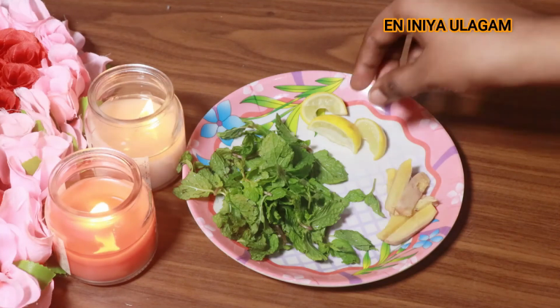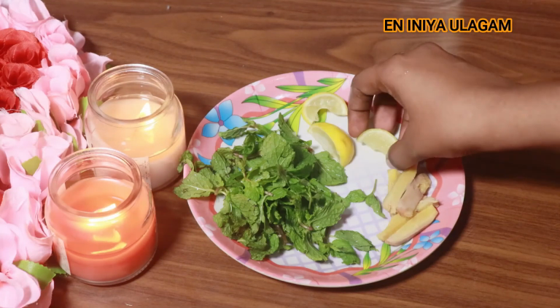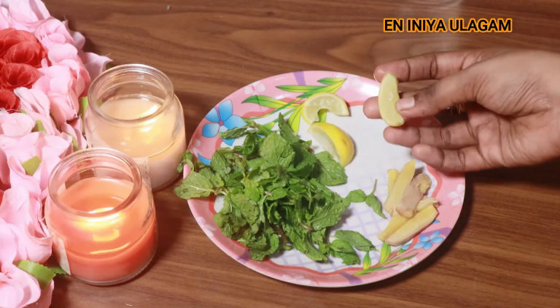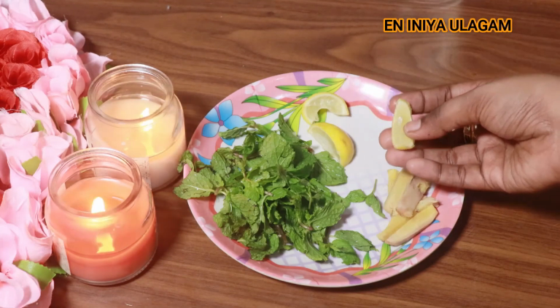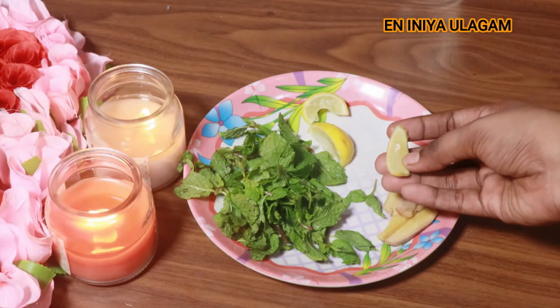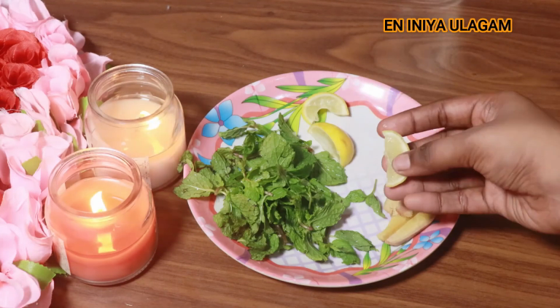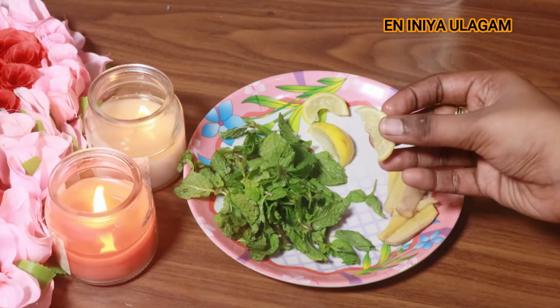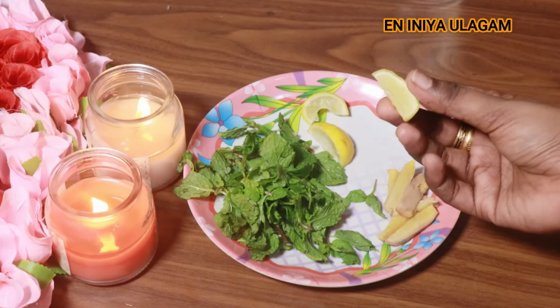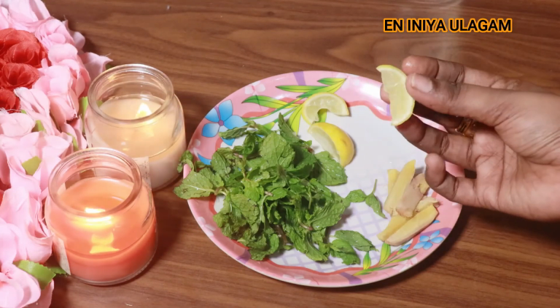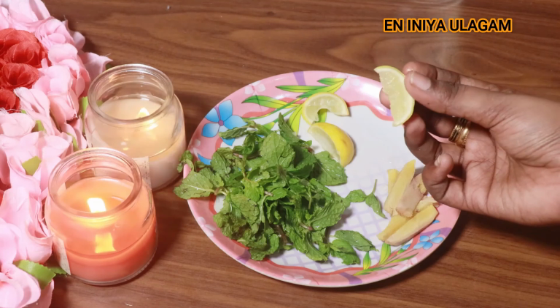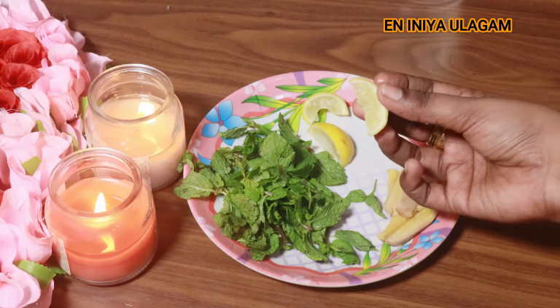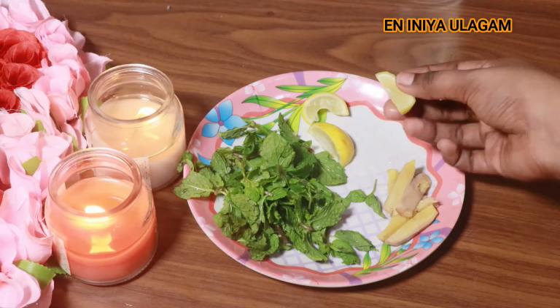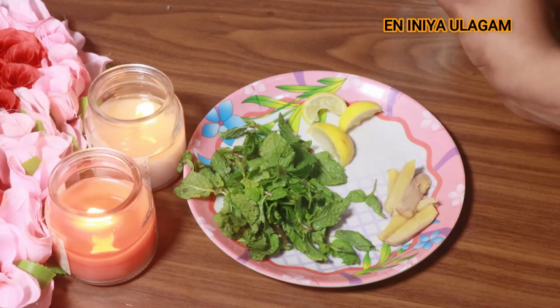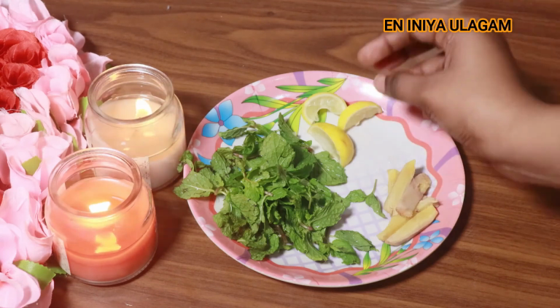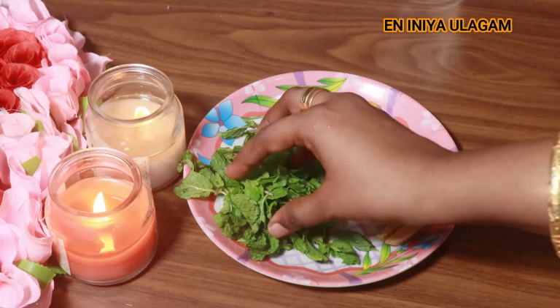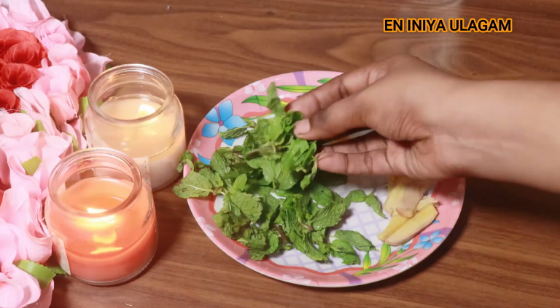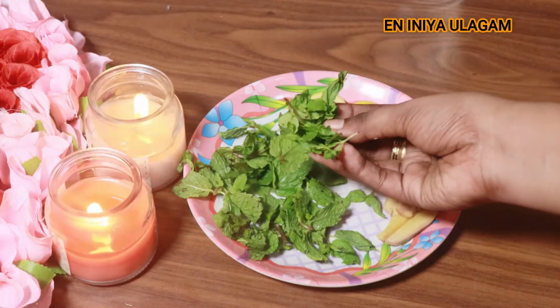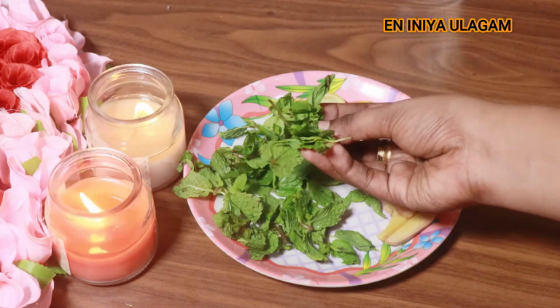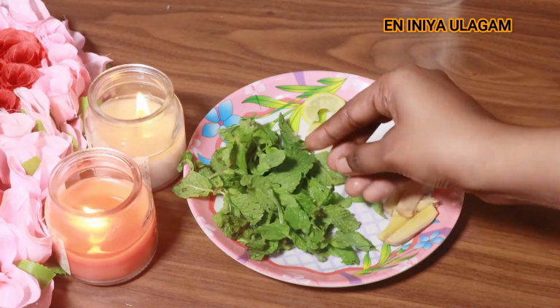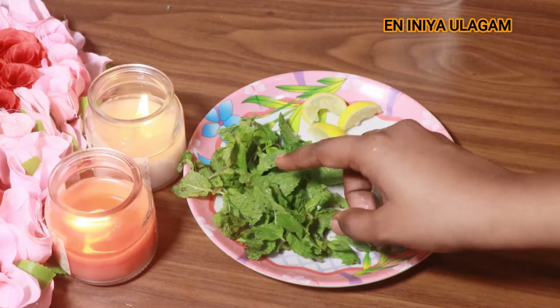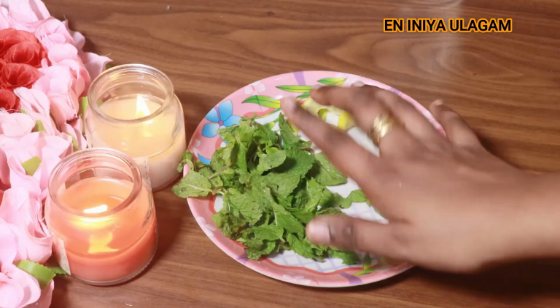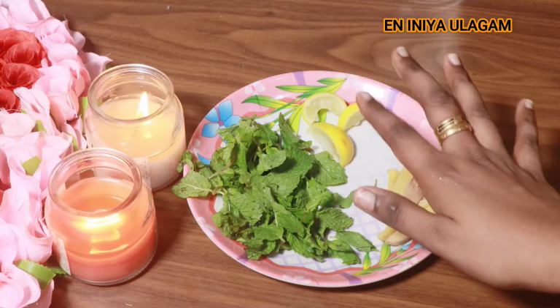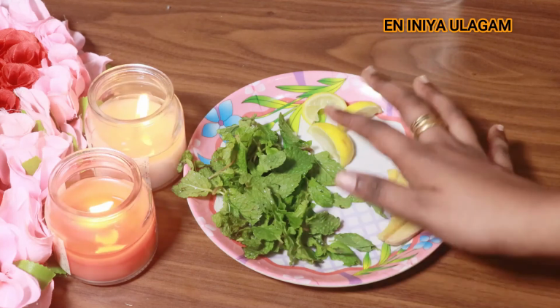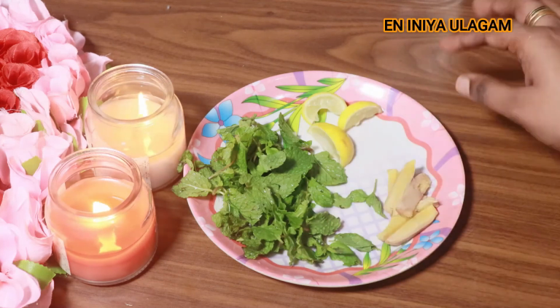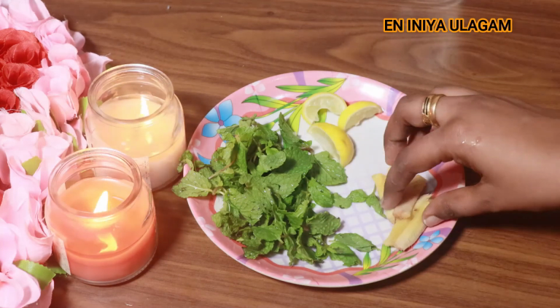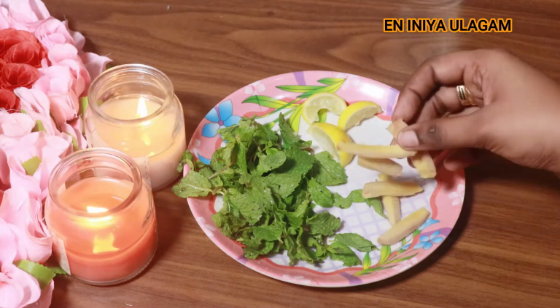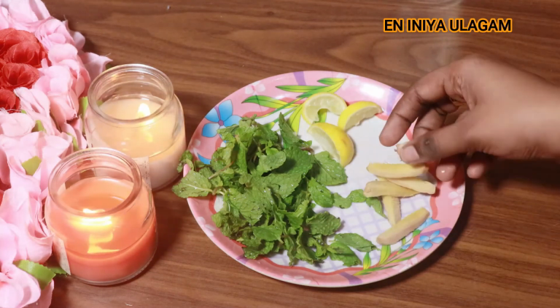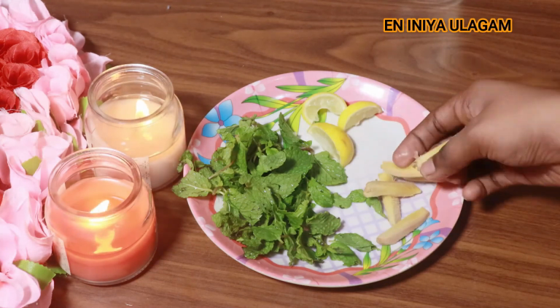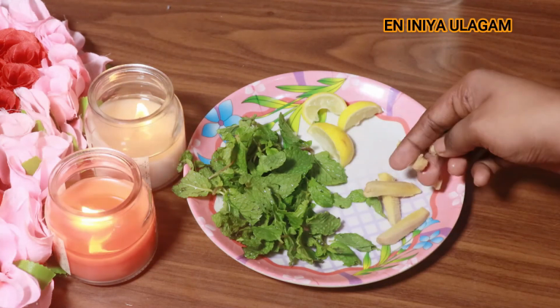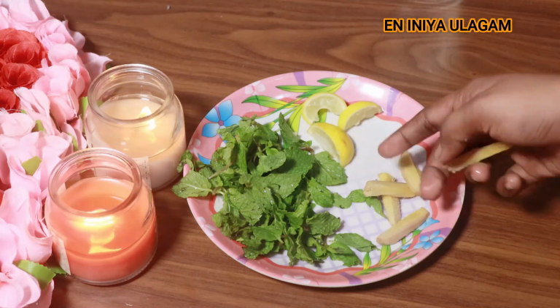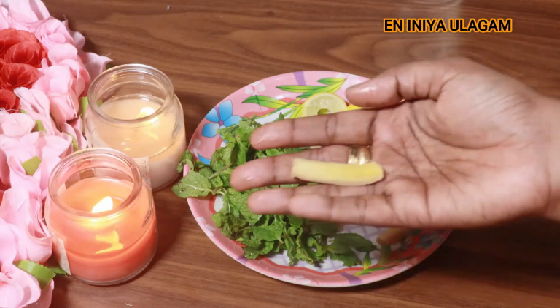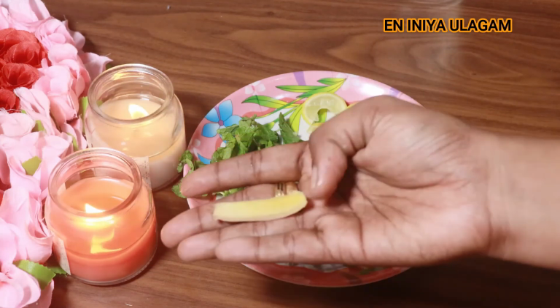You can use mint leaves and ginger for the next detox water. There is a filter for the detox water bottle to help prepare it.